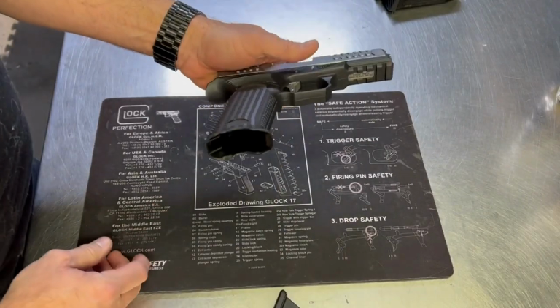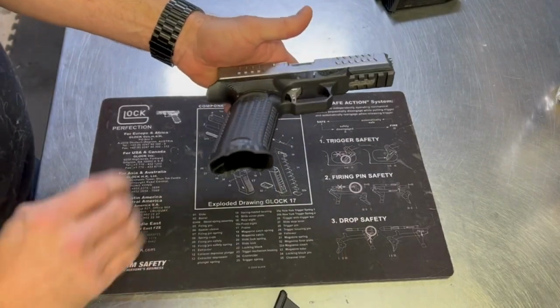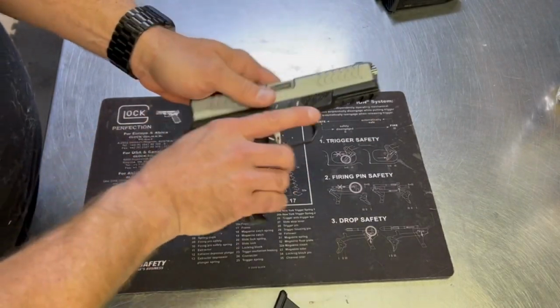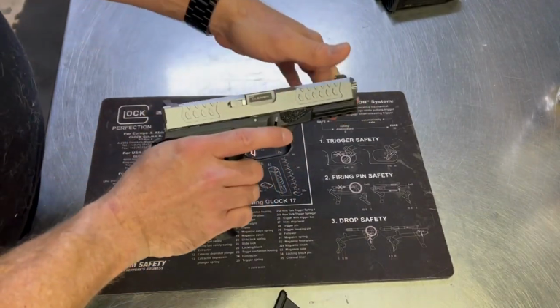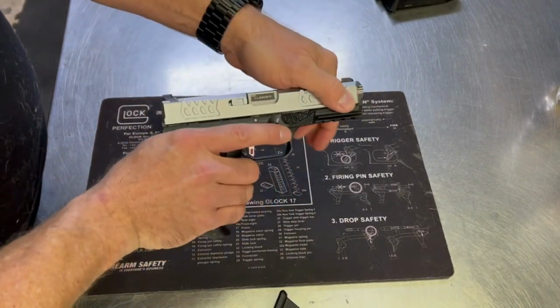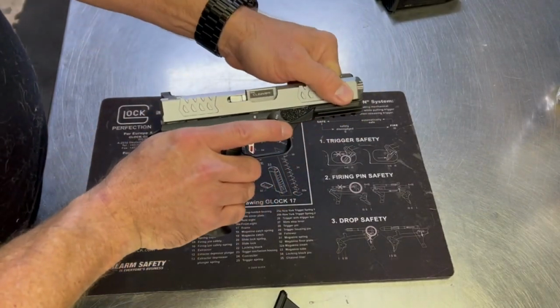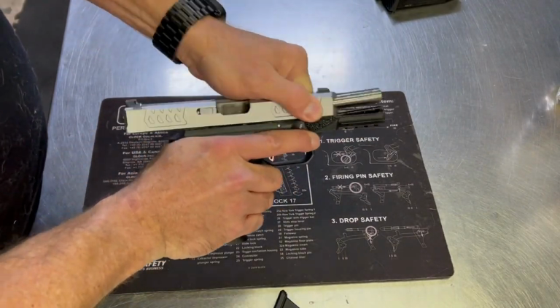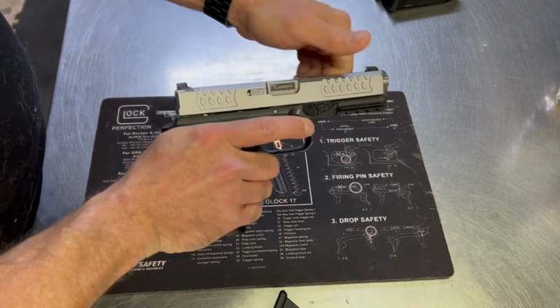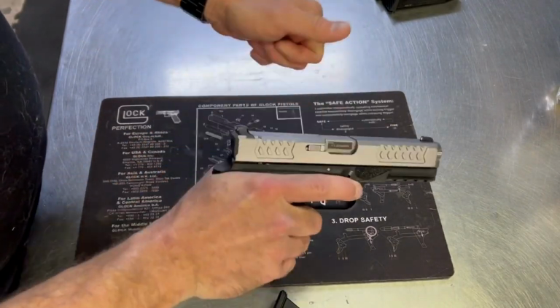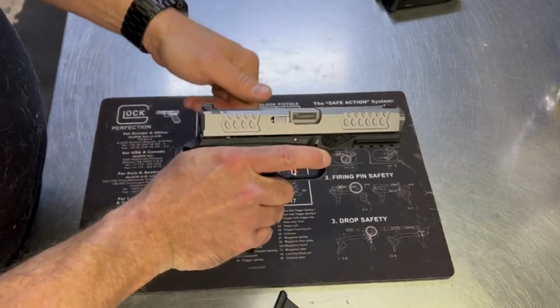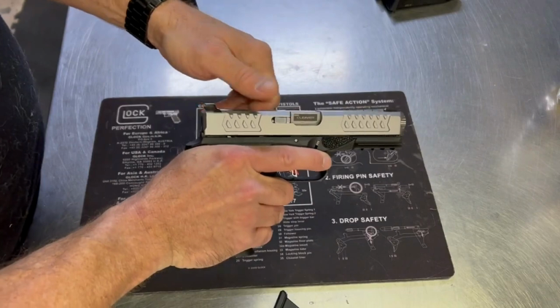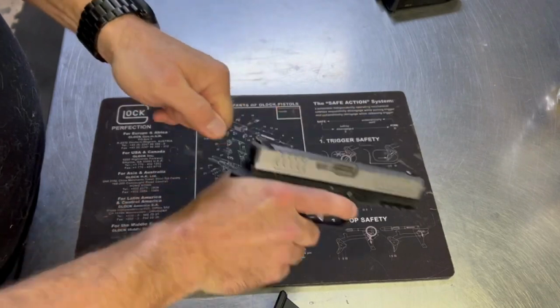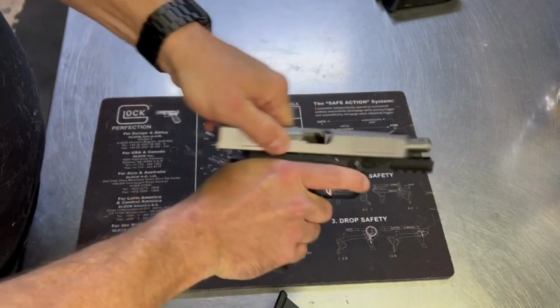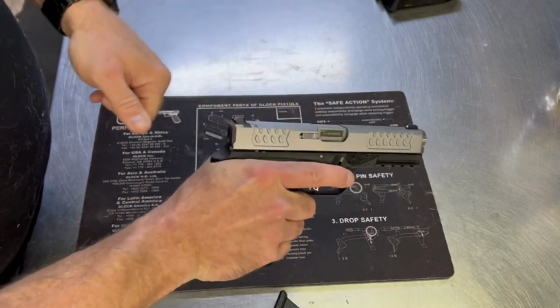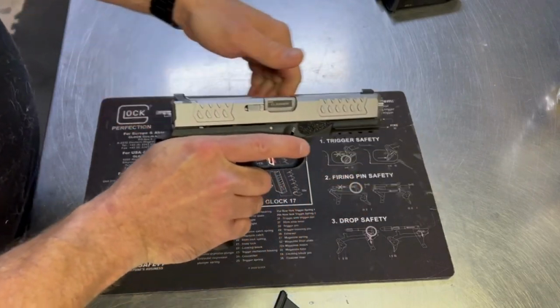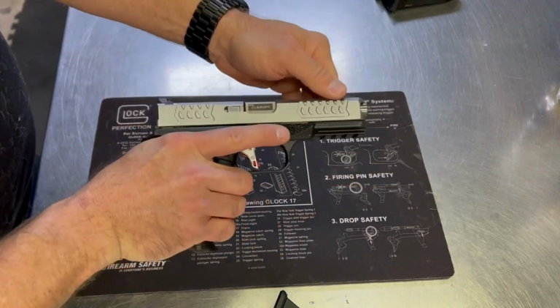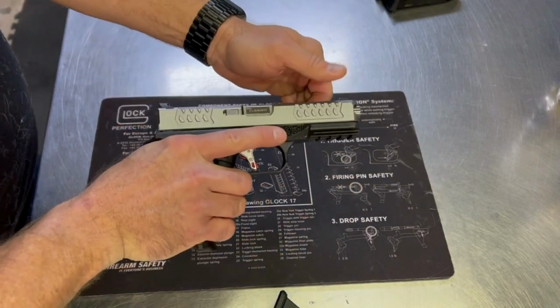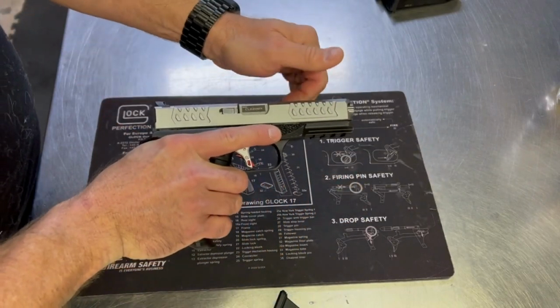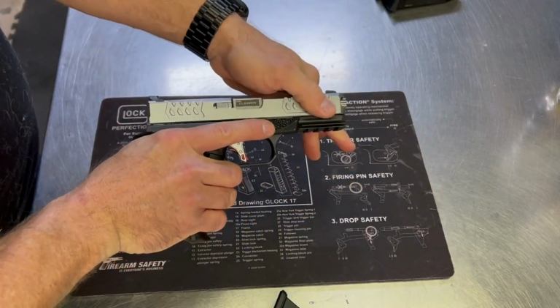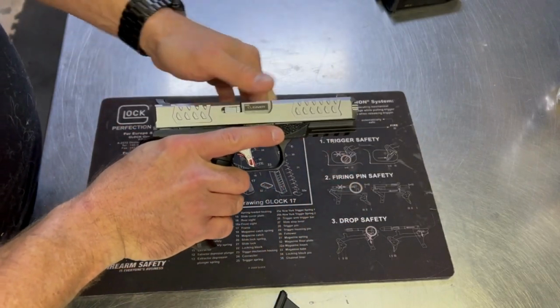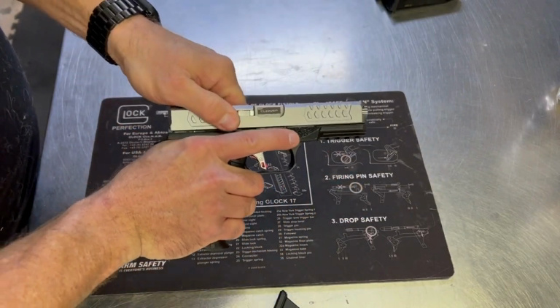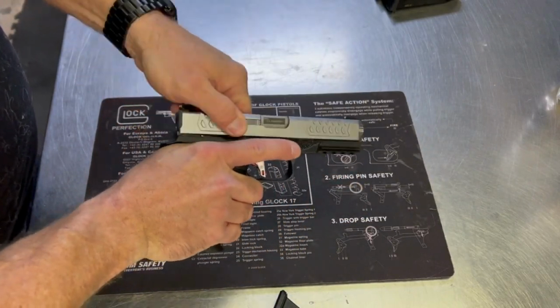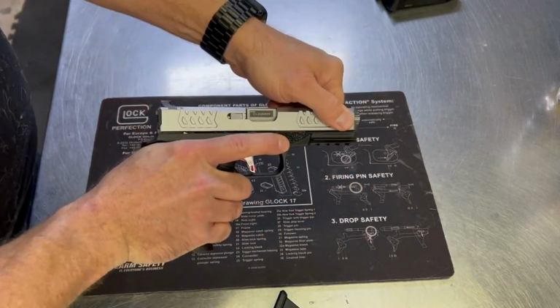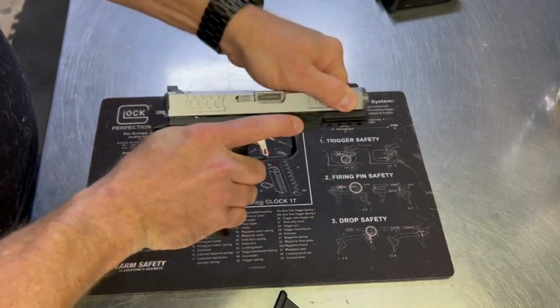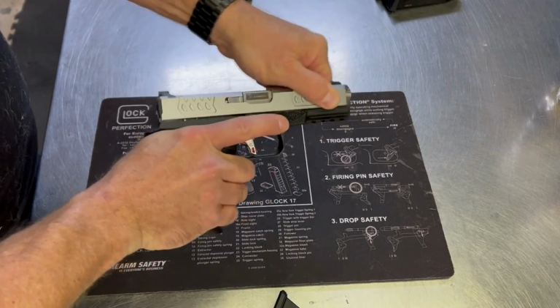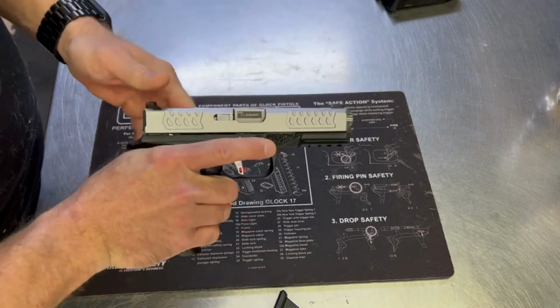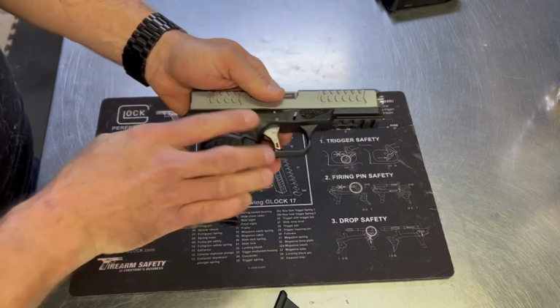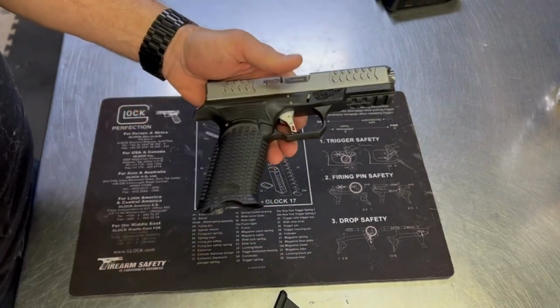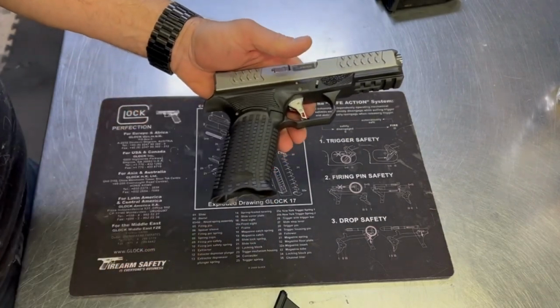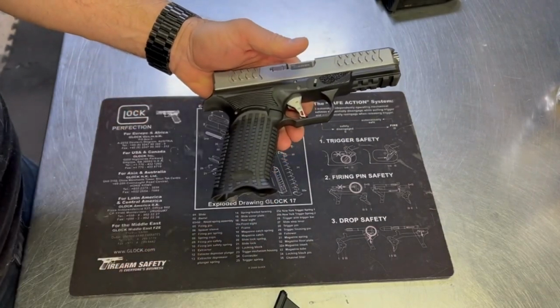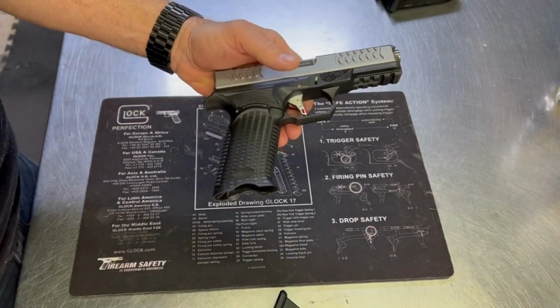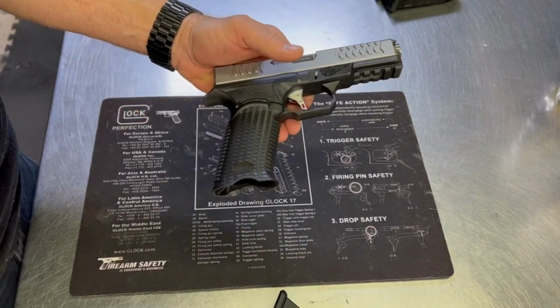The serrations on the slide — you can't miss them. They're really aggressive, really easy to get hold of, and make for a great racking of the slide as needed.